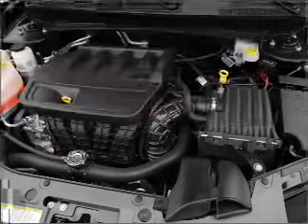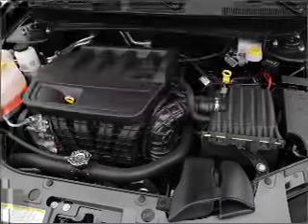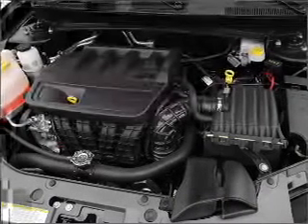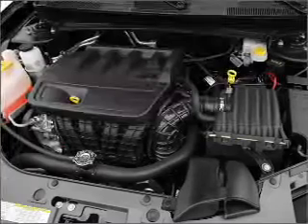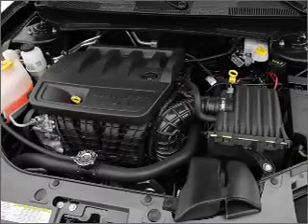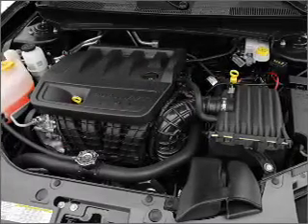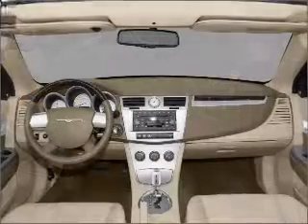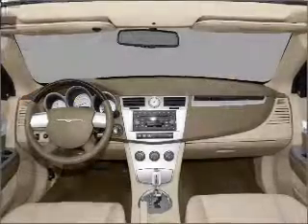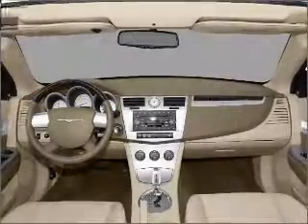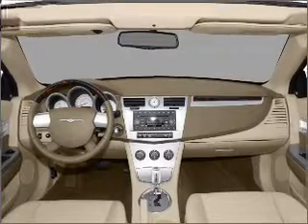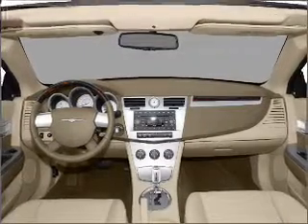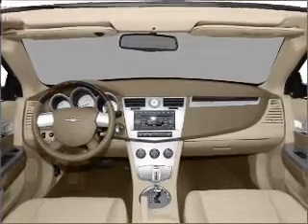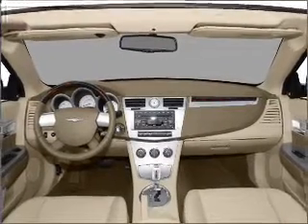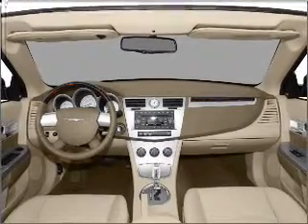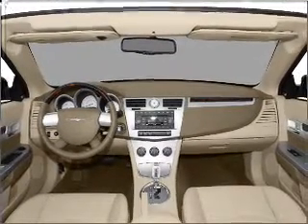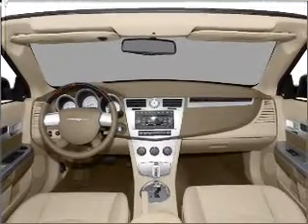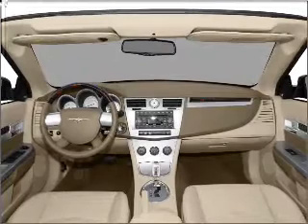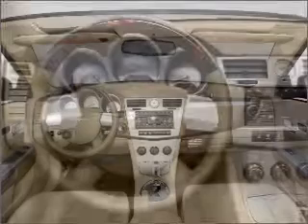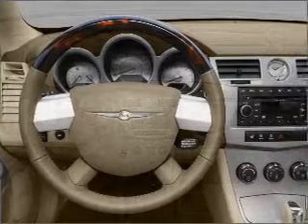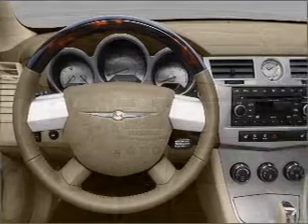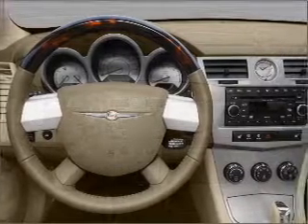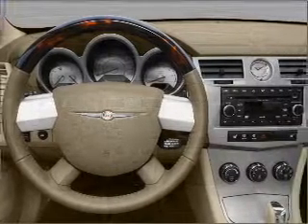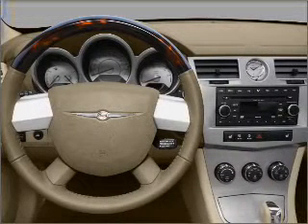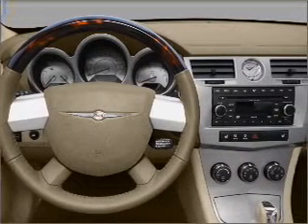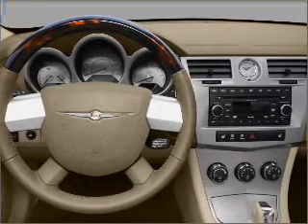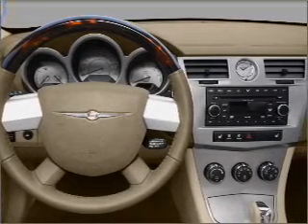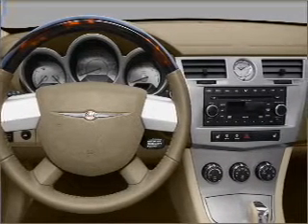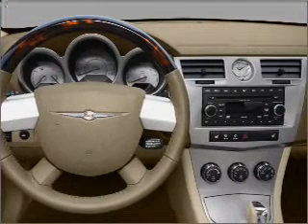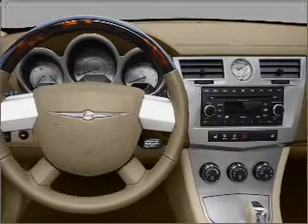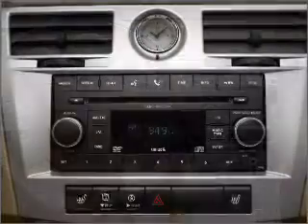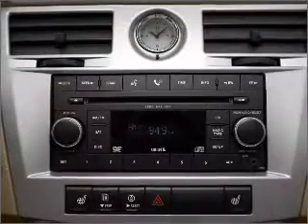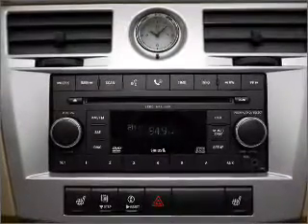Air conditioning, power door locks, power windows, power steering, cruise control, power mirrors, and AM-FM stereo with a CD player. Our website offers more information on all of our vehicles. Call us today to start test driving.